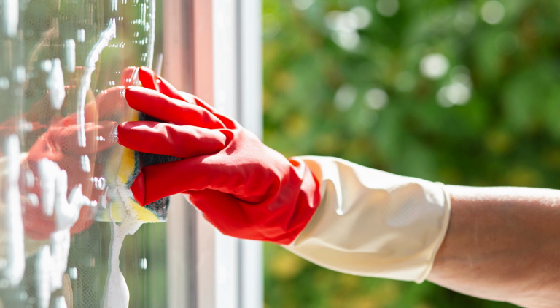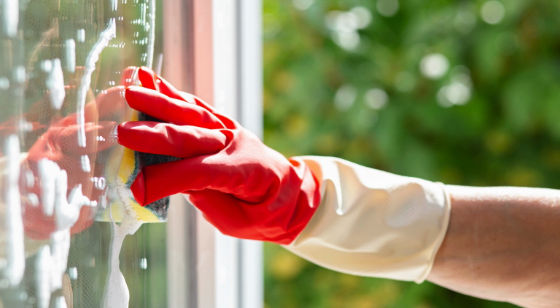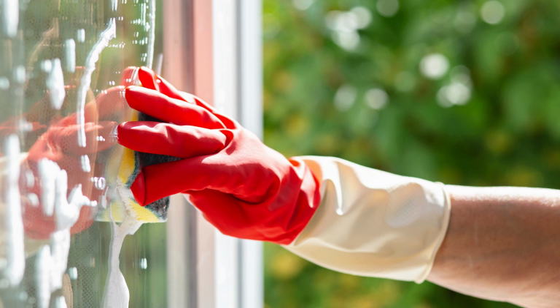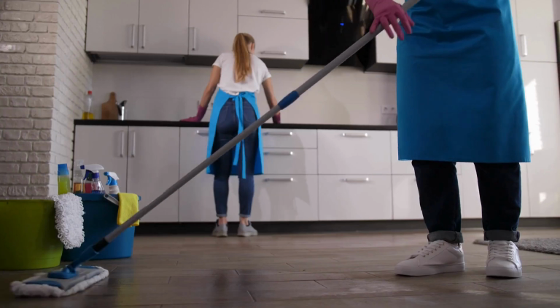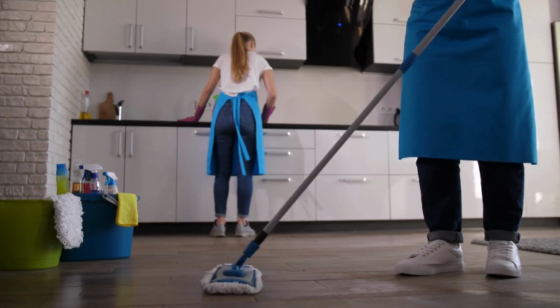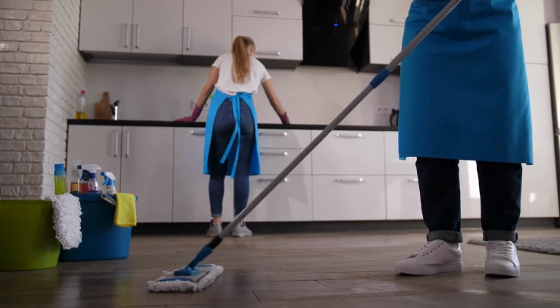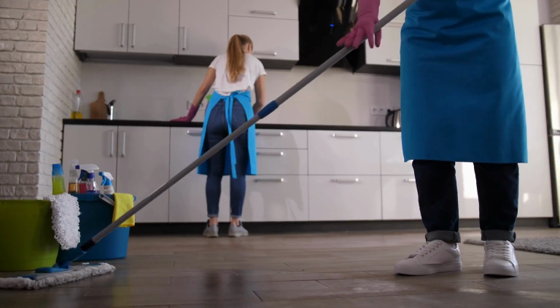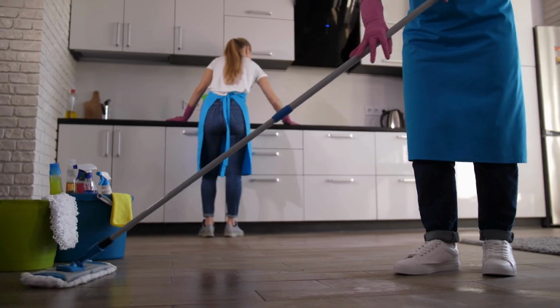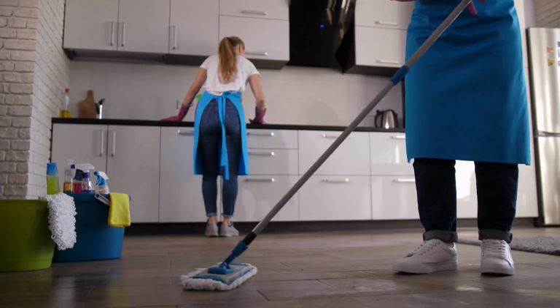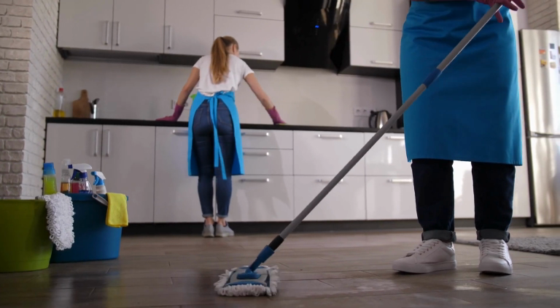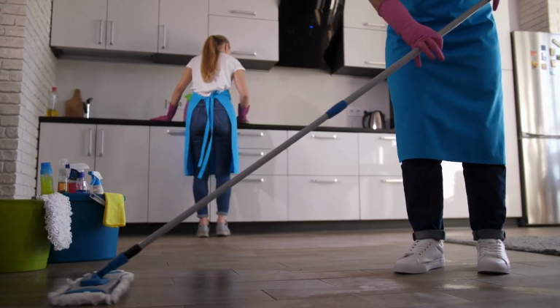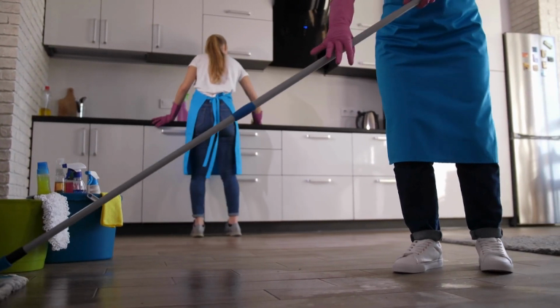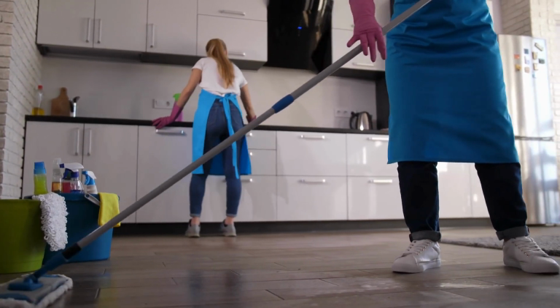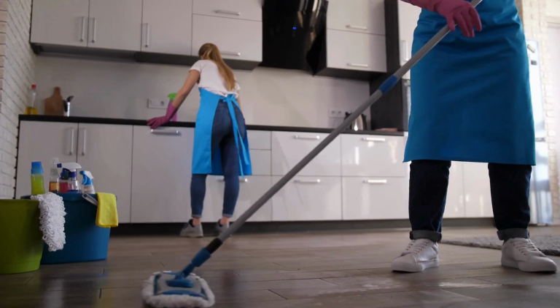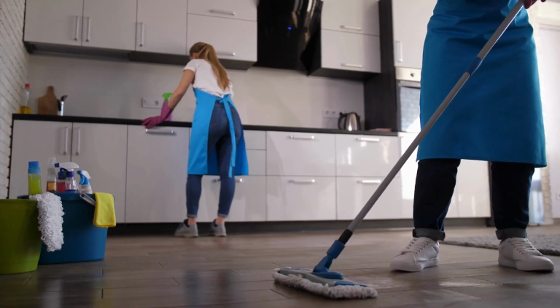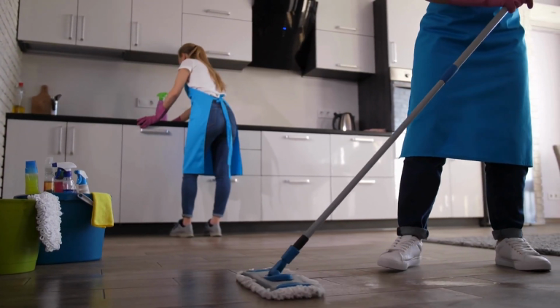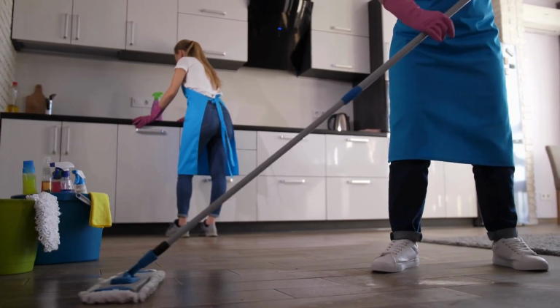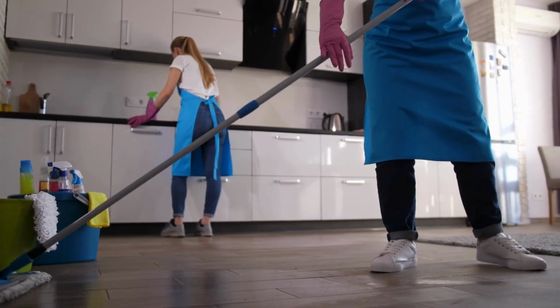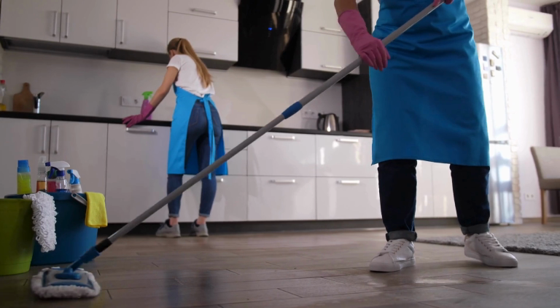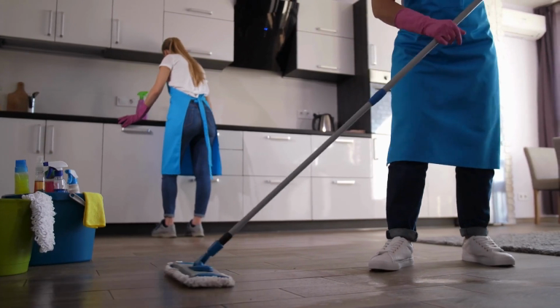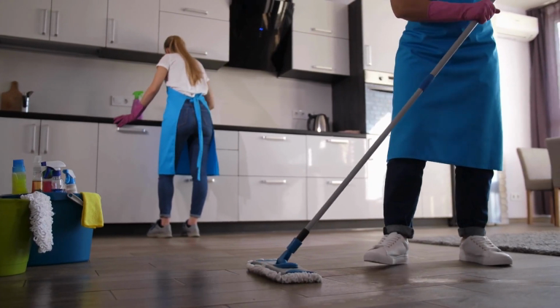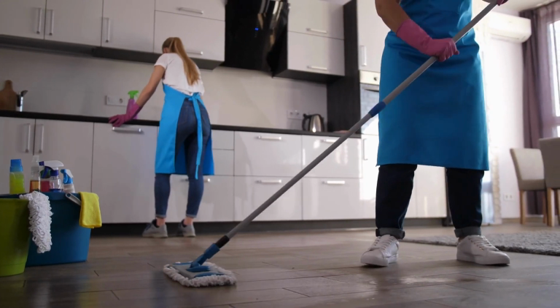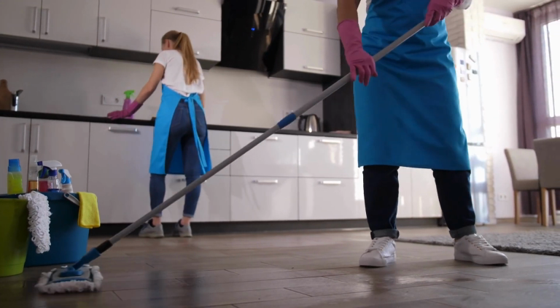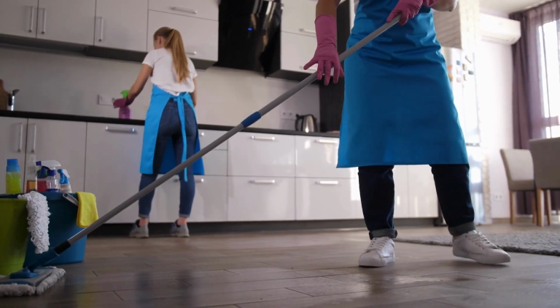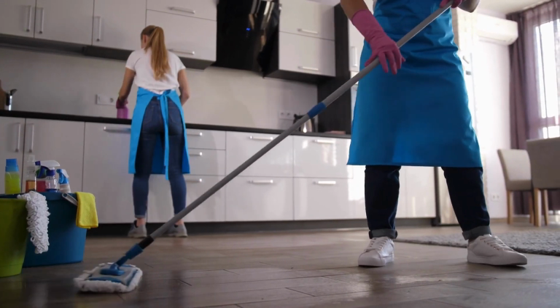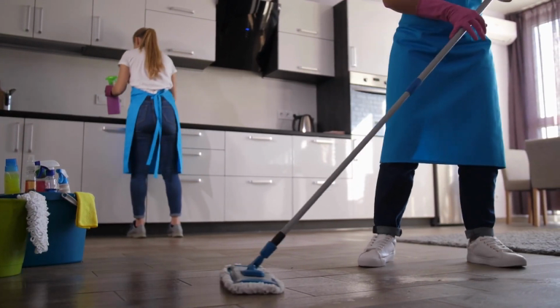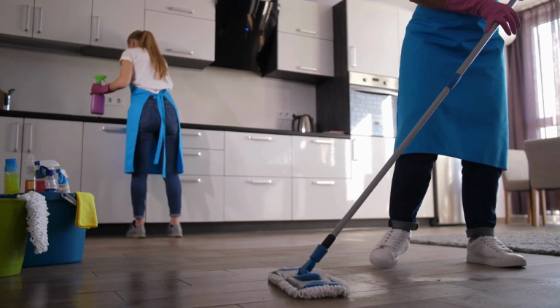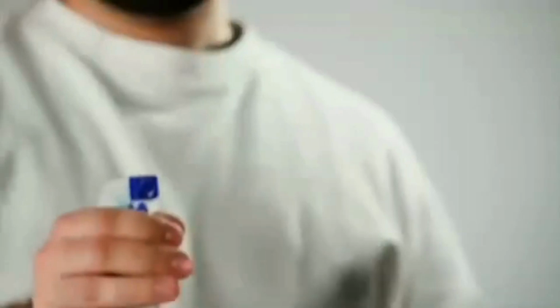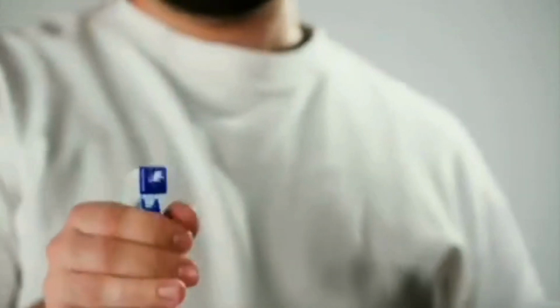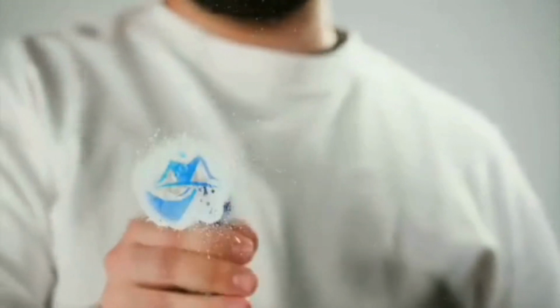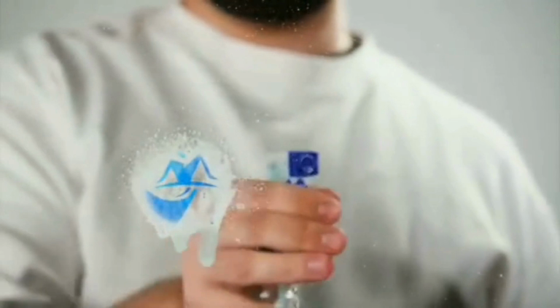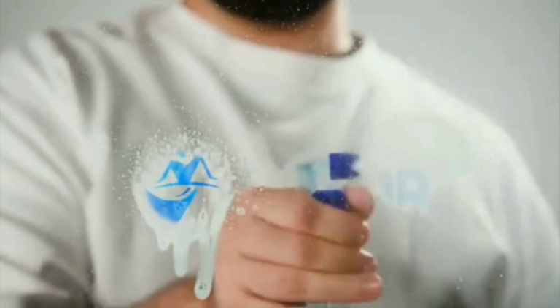And there you have it. Breaking these bad cleaning habits will make your home cleaner and your cleaning routine more efficient. If you found these tips helpful, give this video a thumbs up and share it with your friends. Don't forget to subscribe to Limpiar for more cleaning hacks and tips.